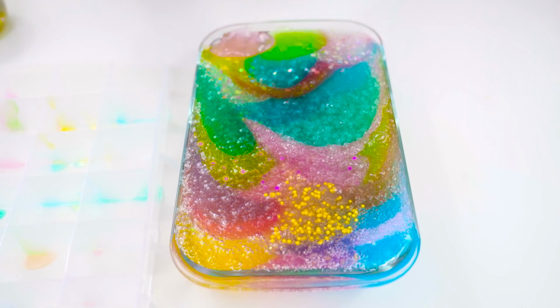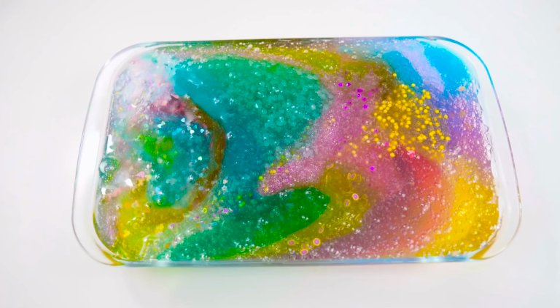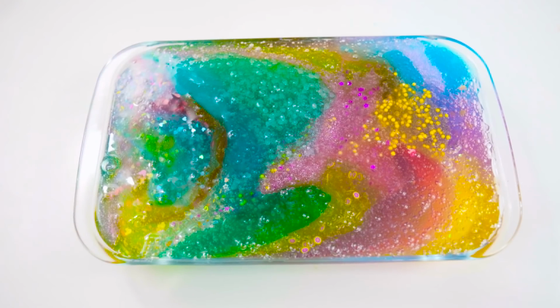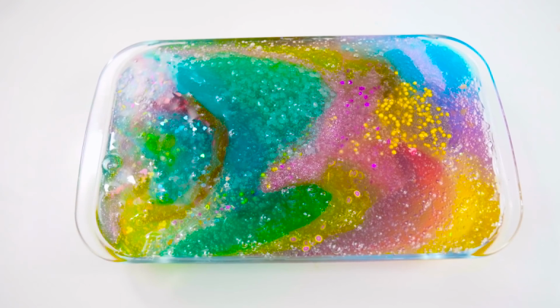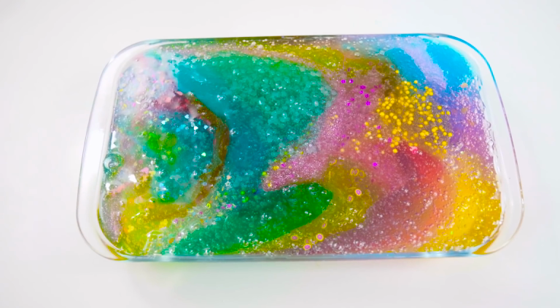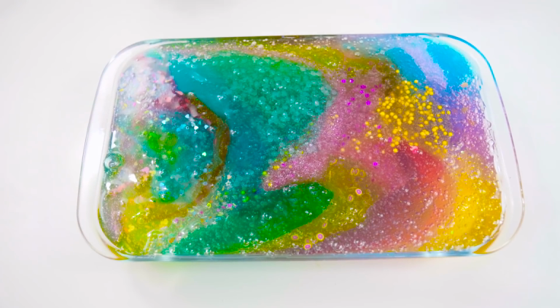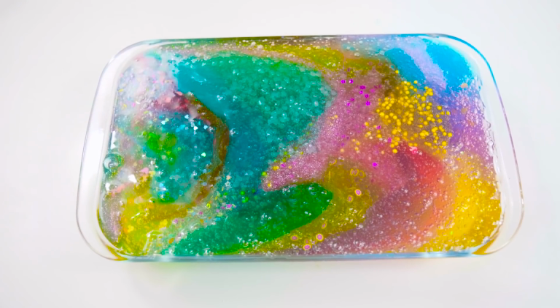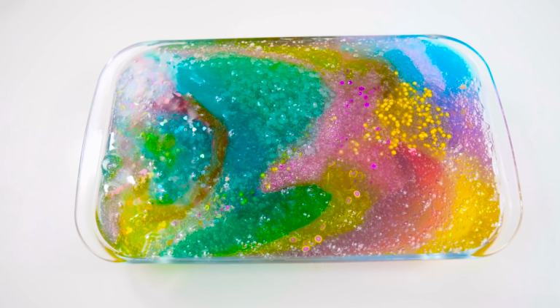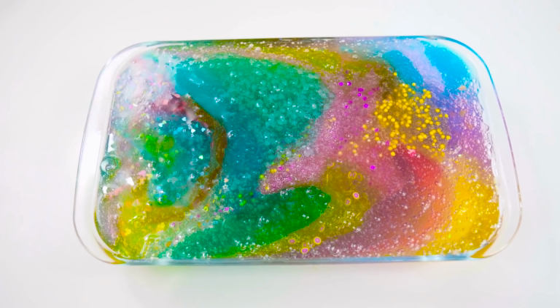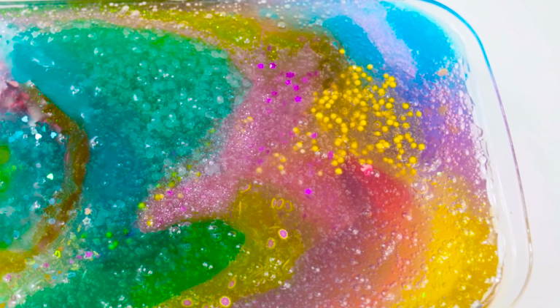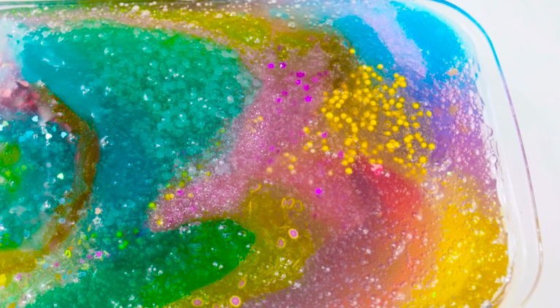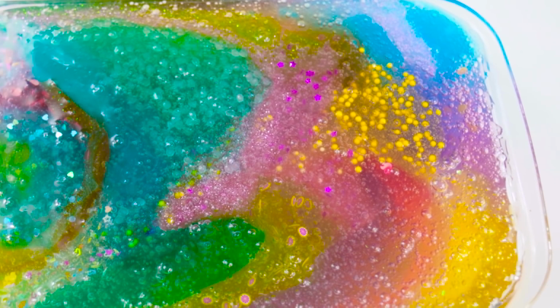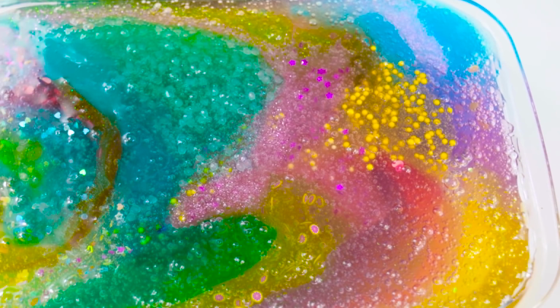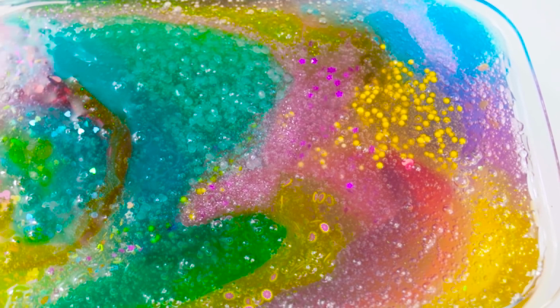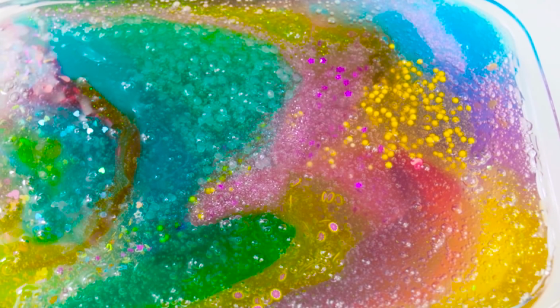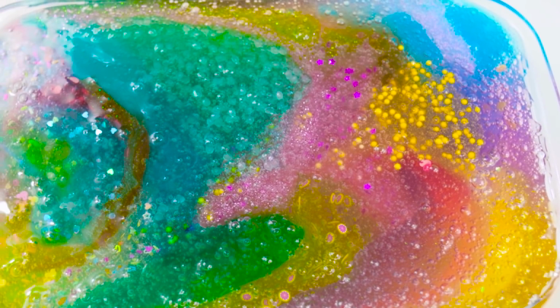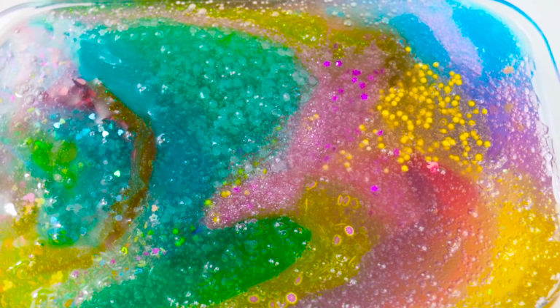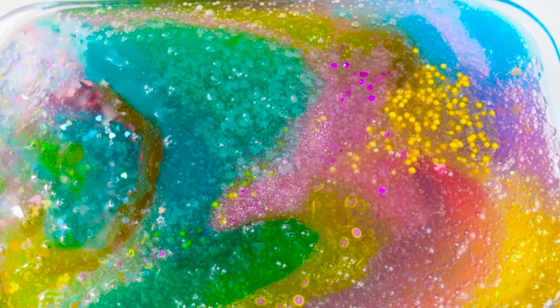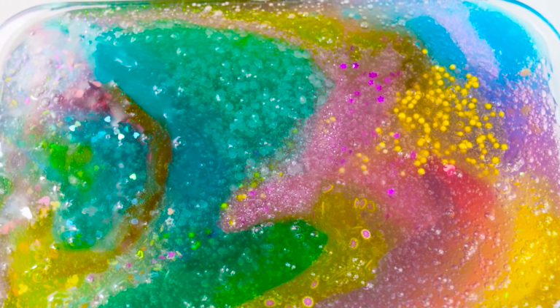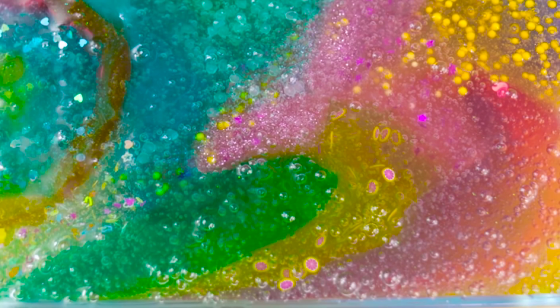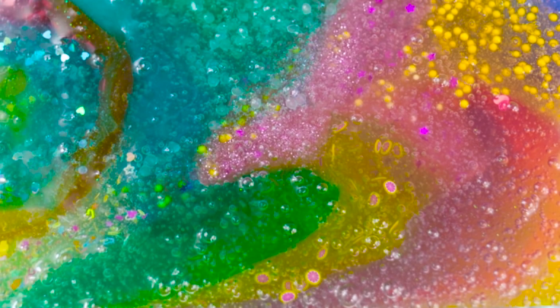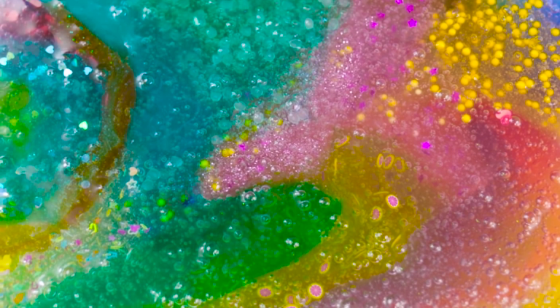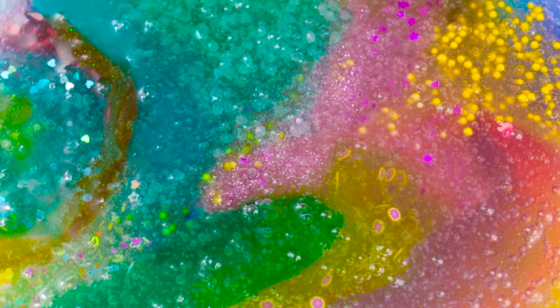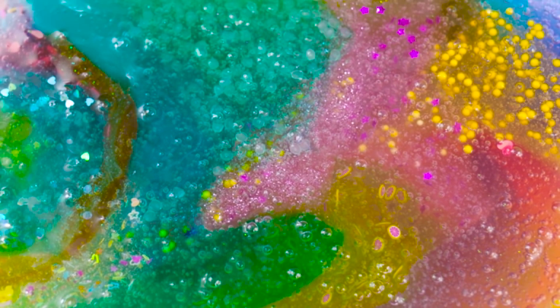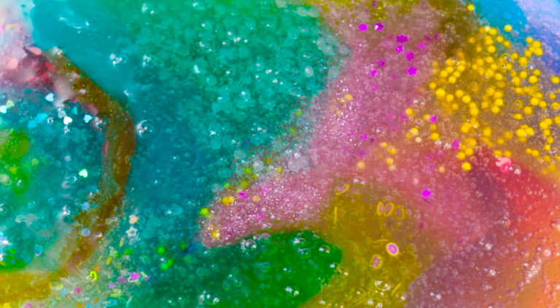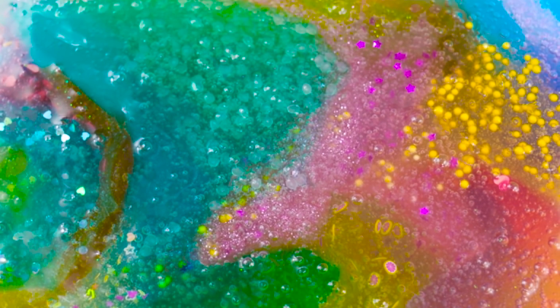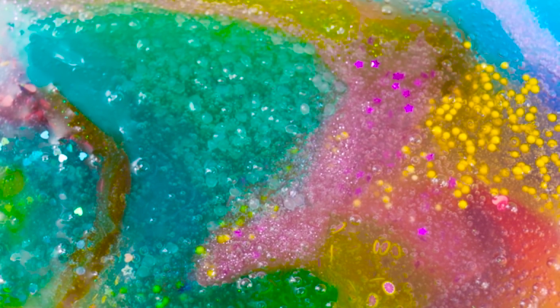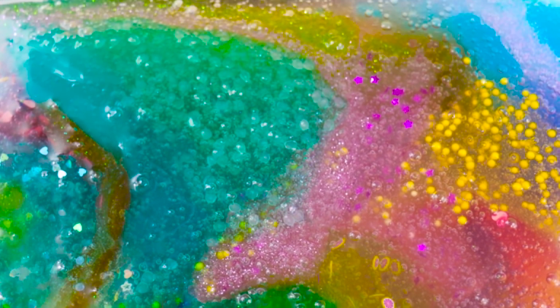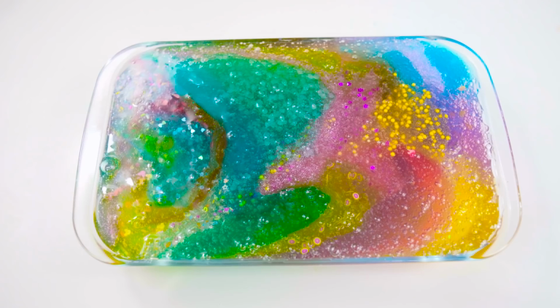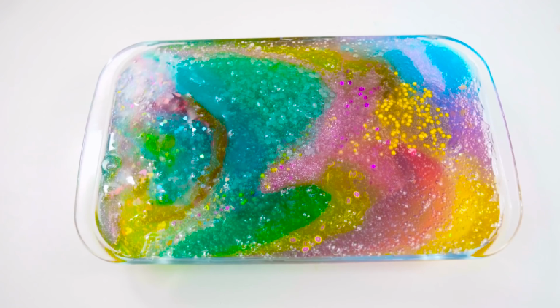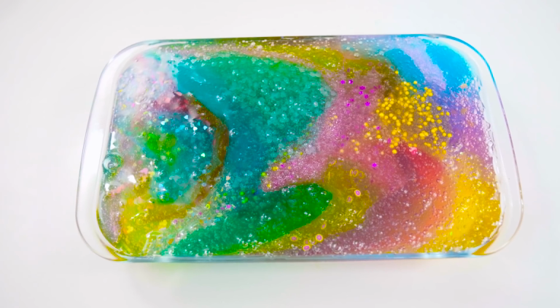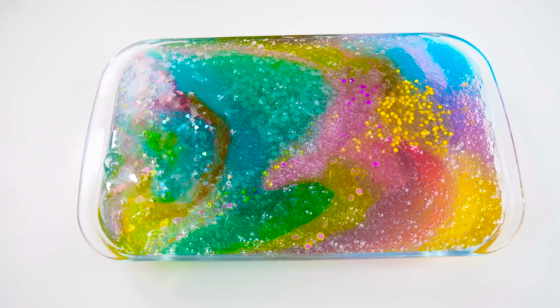So after adding them all into a container, it had such a pretty pattern of colours. It looked like dragon scales, but like rainbow. But anyways, let's get mixing!